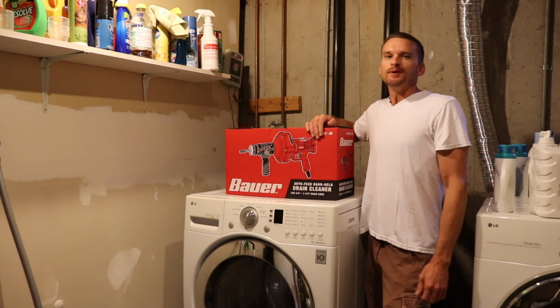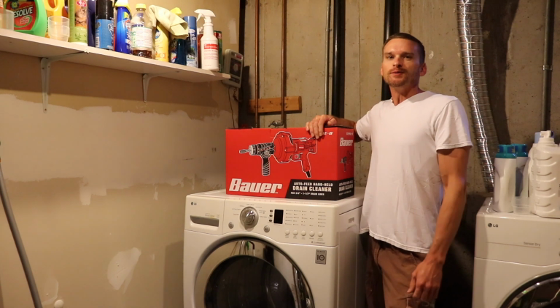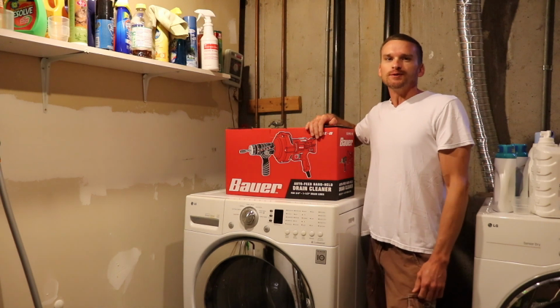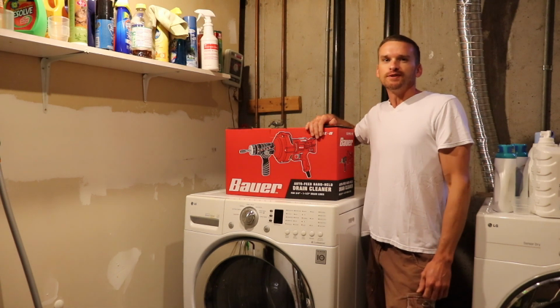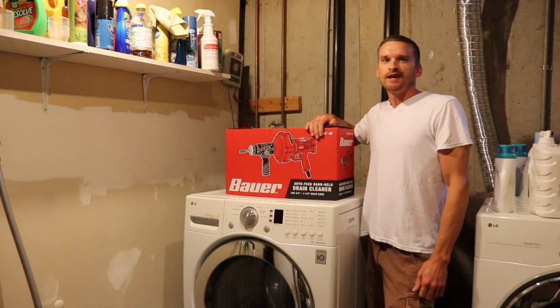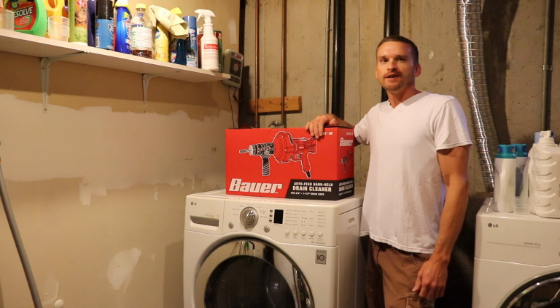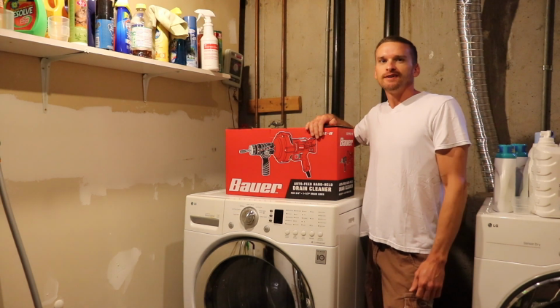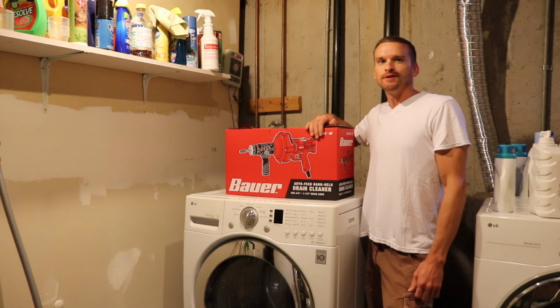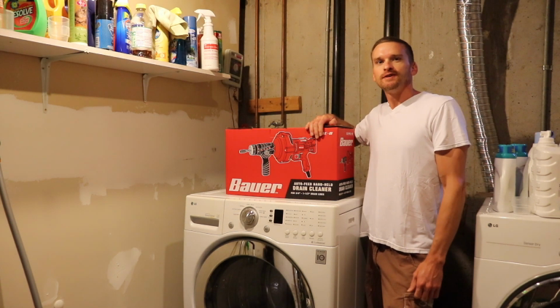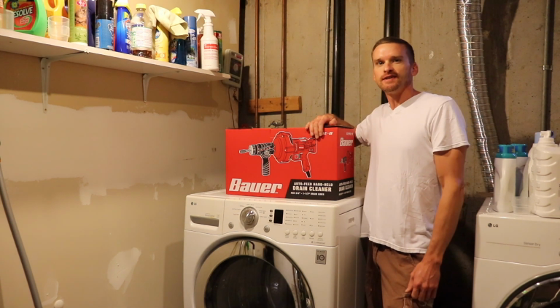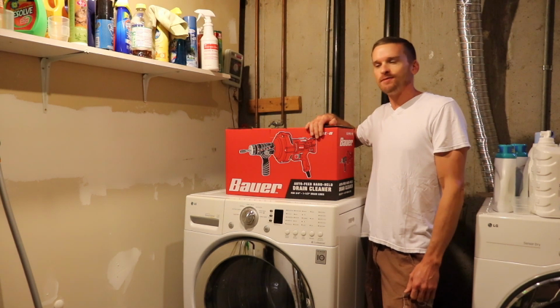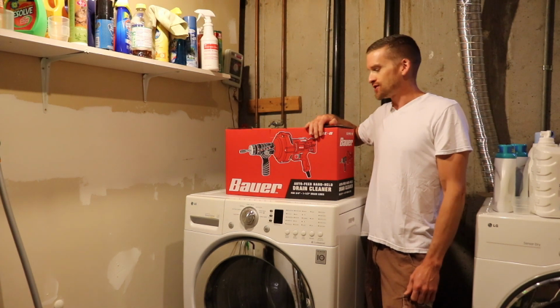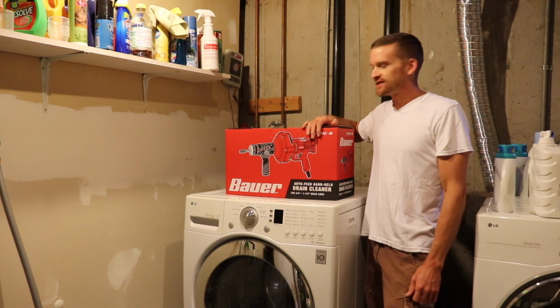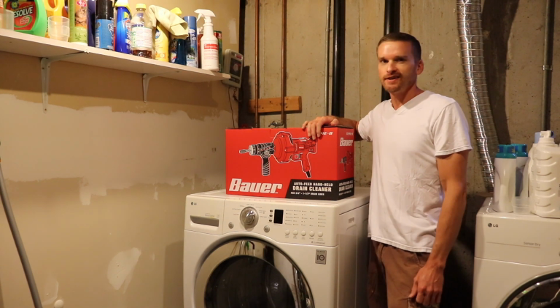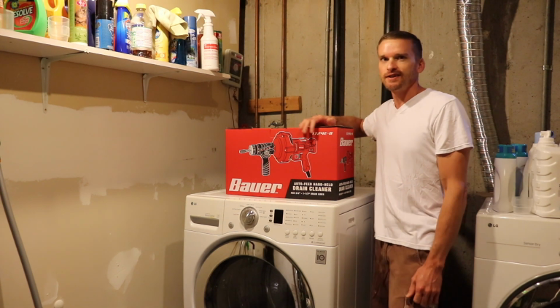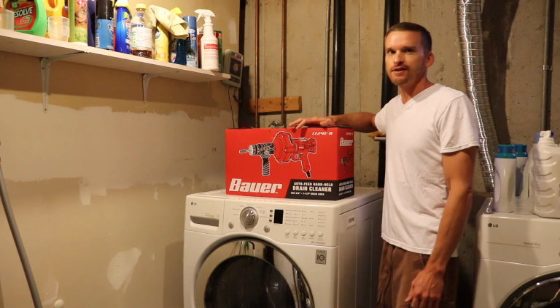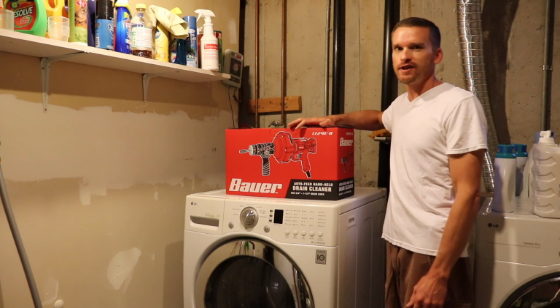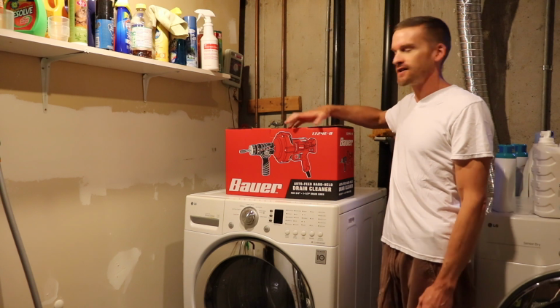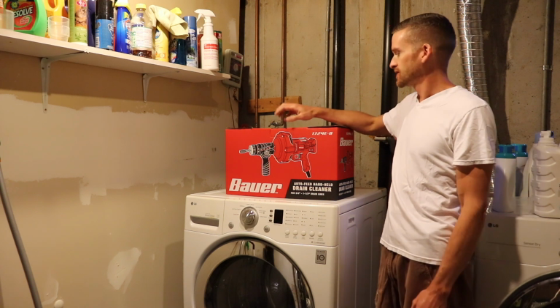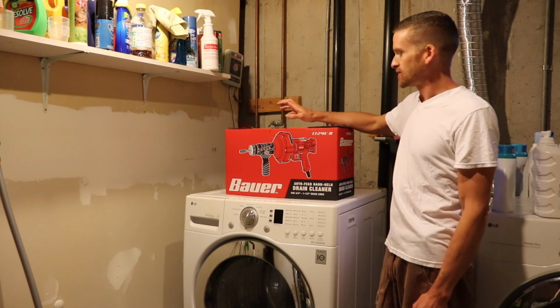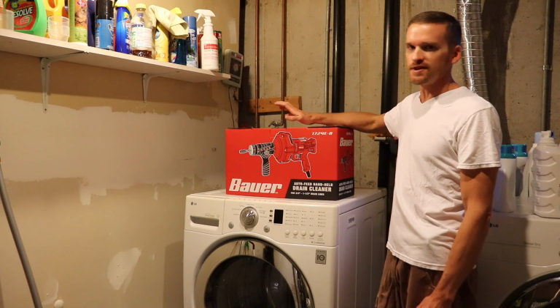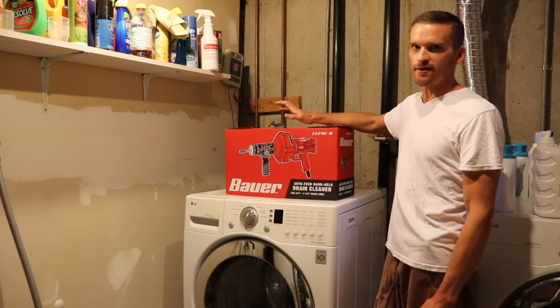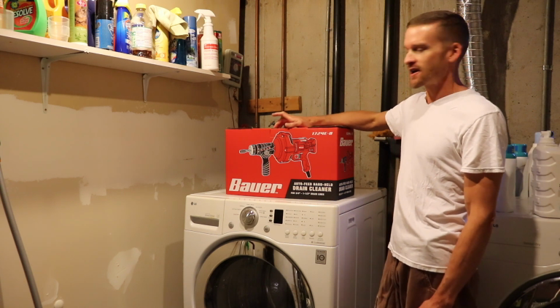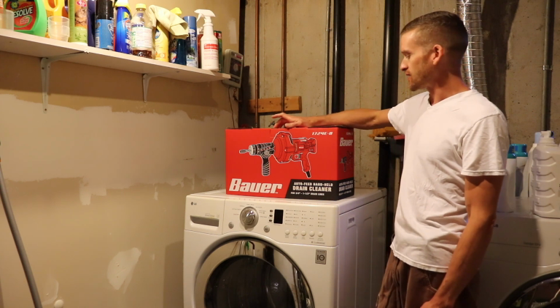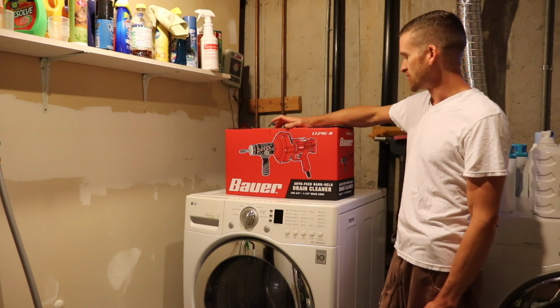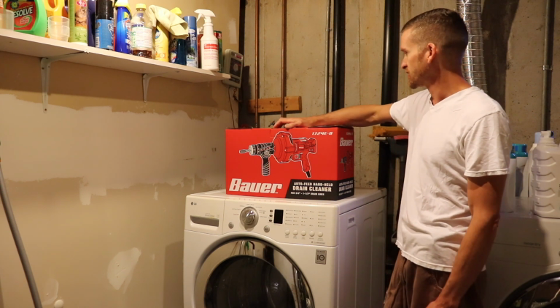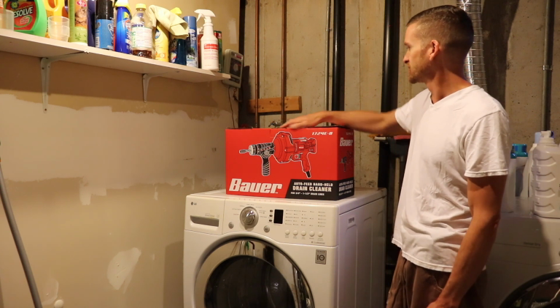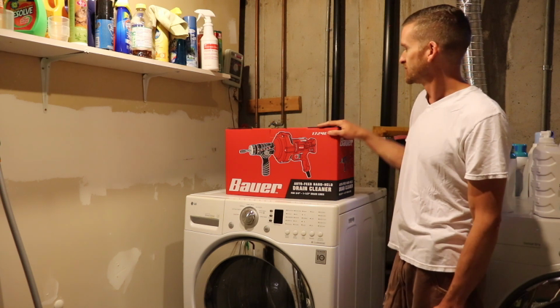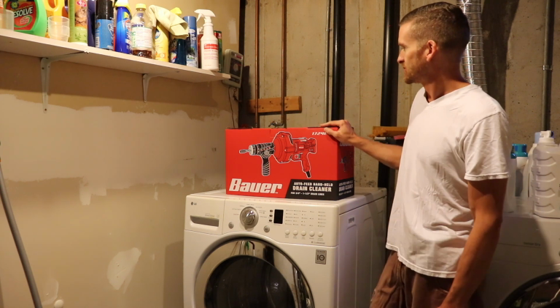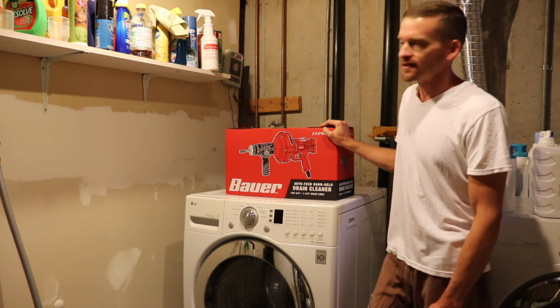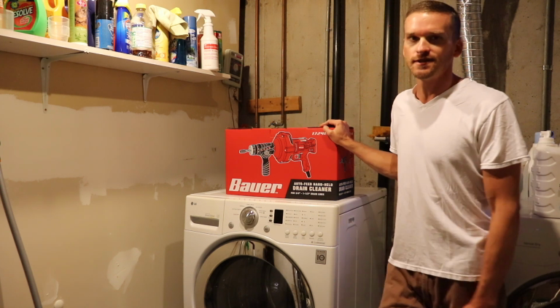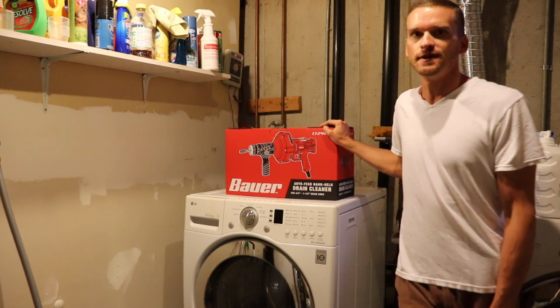Welcome to Willow's World of DIY. I'm Willow and today I'm going to show you guys how to clean out a drain line with this Bauer handheld drain cleaner. Let's get to it.